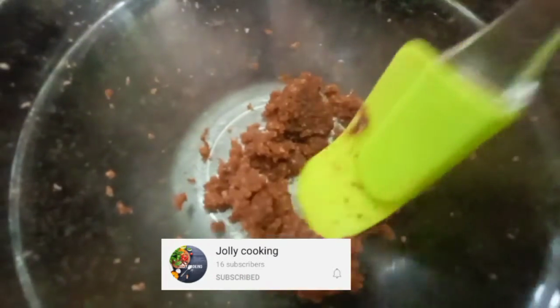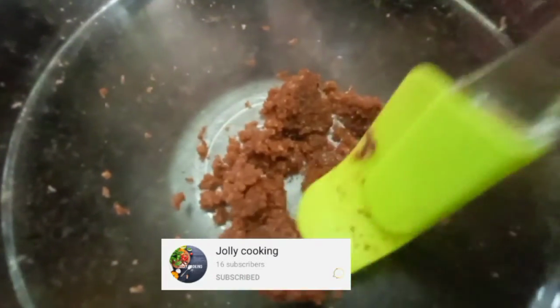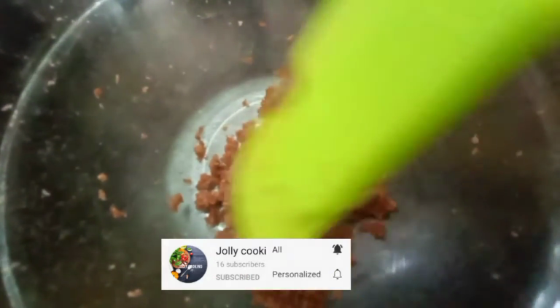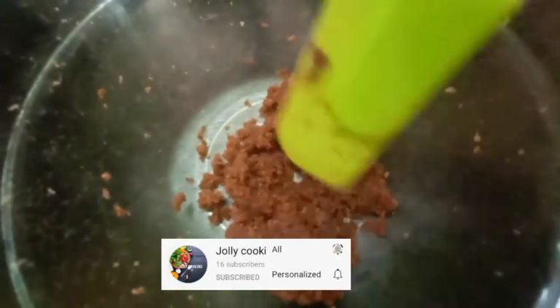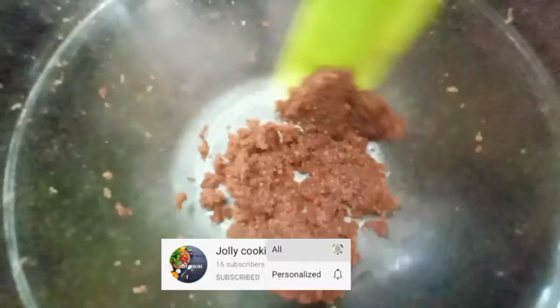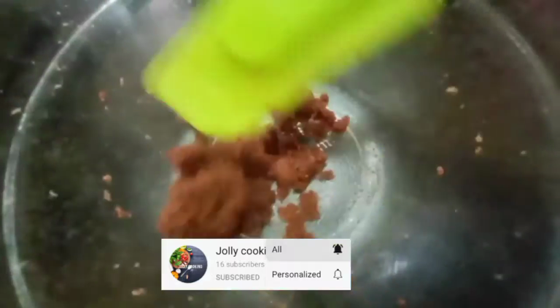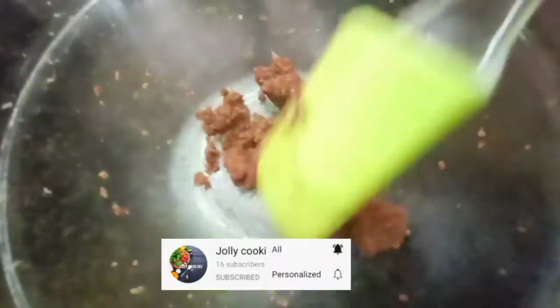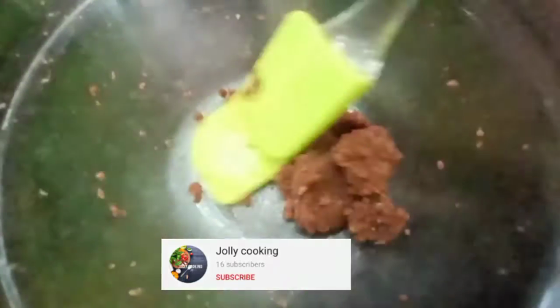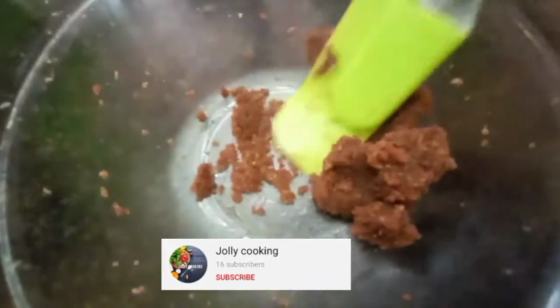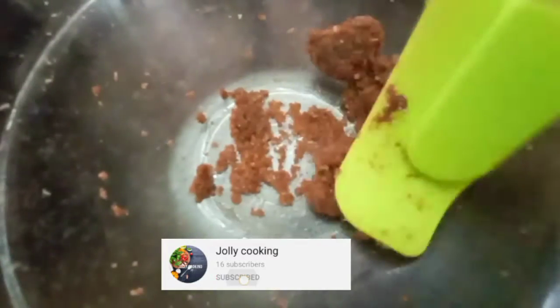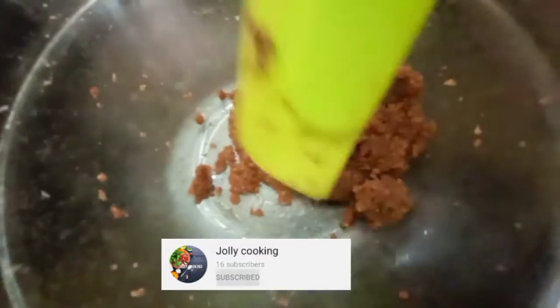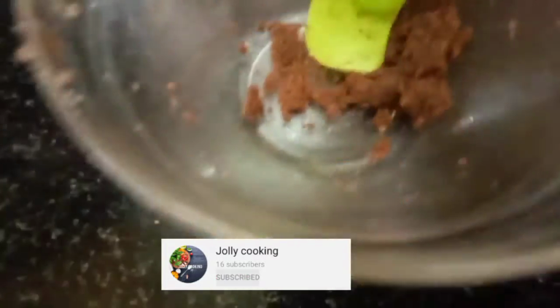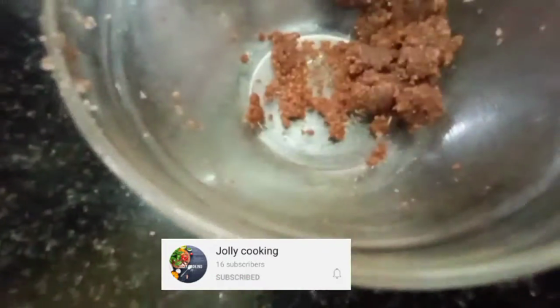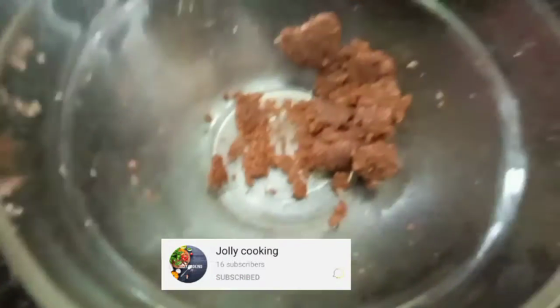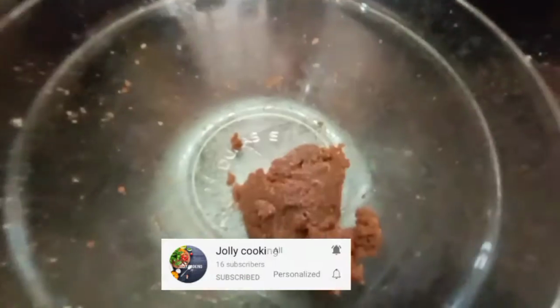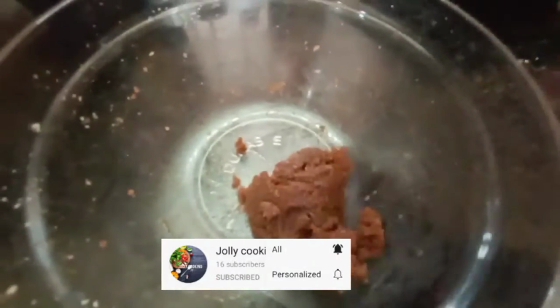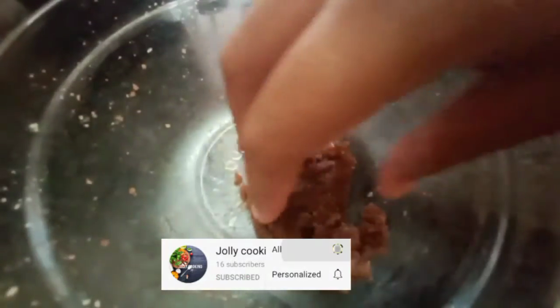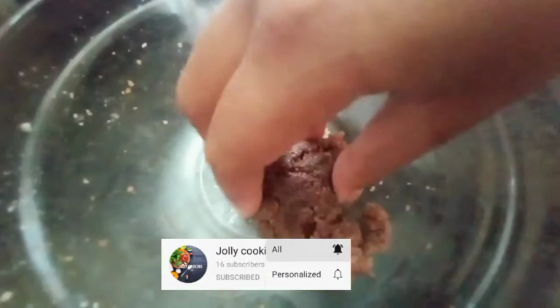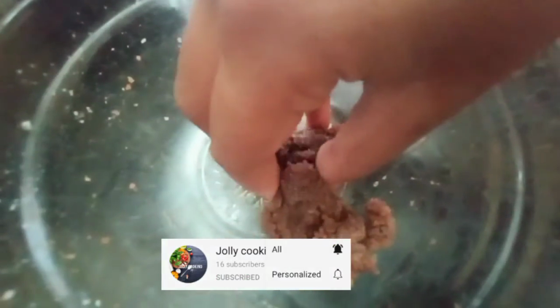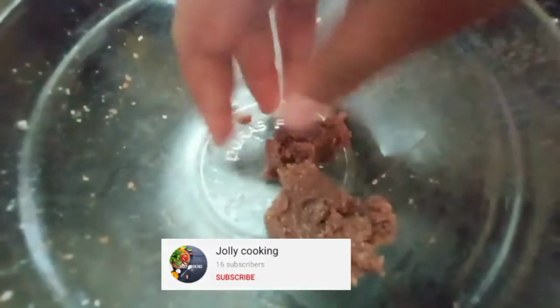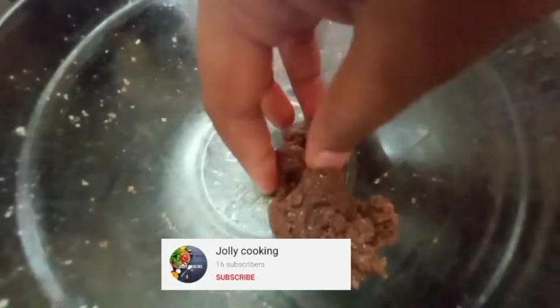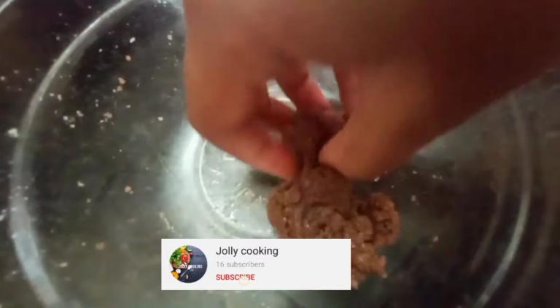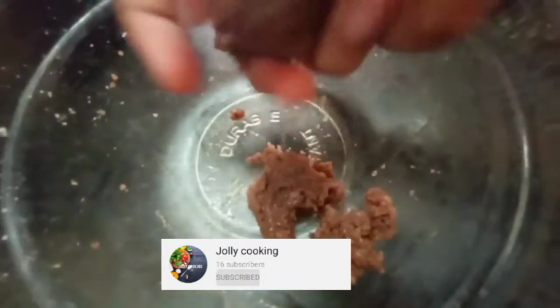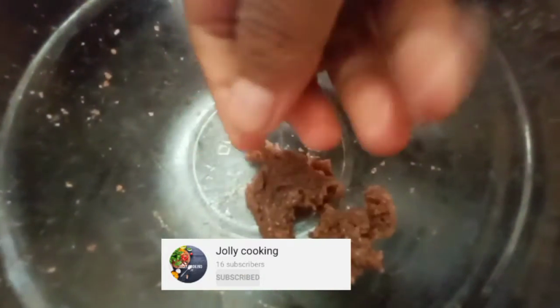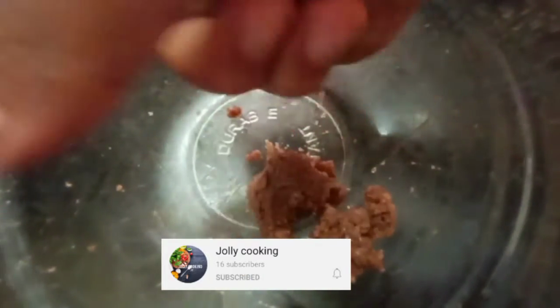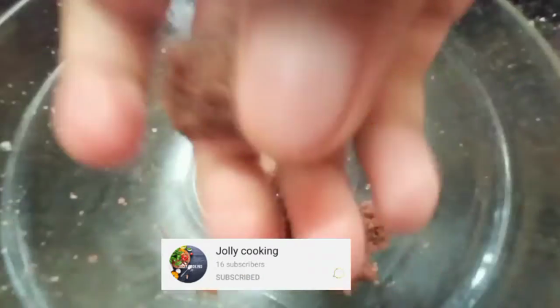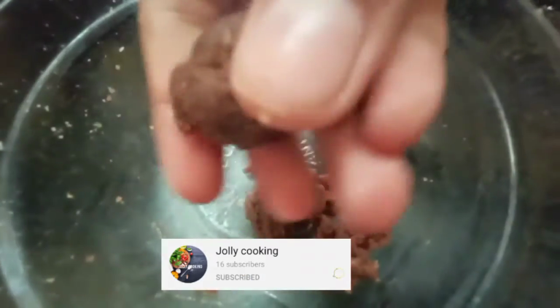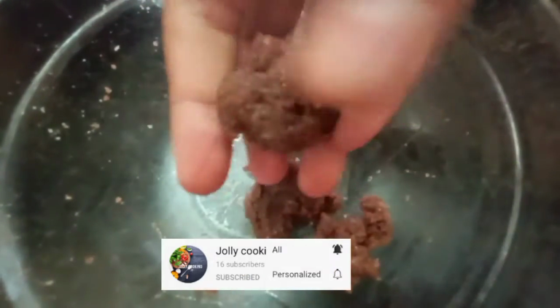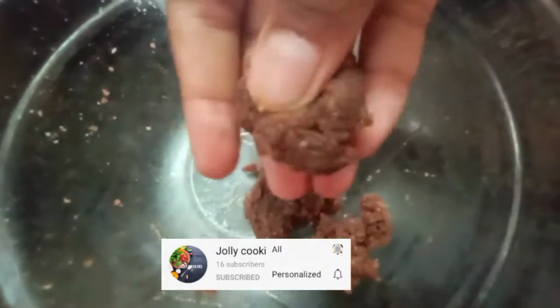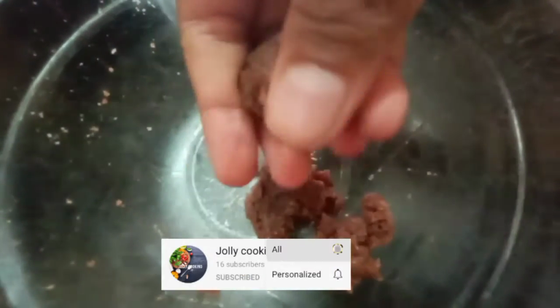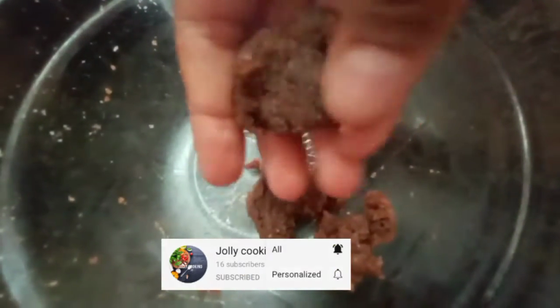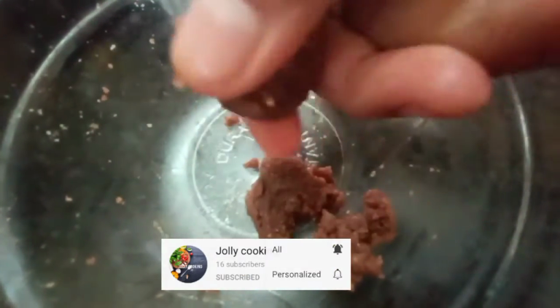Now we will add this. We will add the powder. I will add it. Now we will round it.